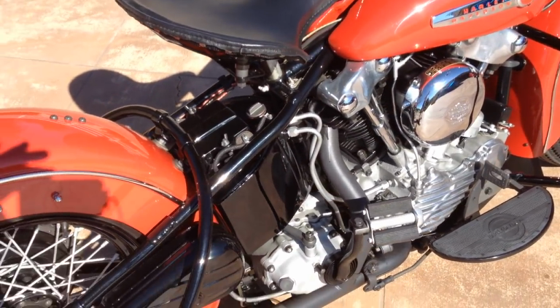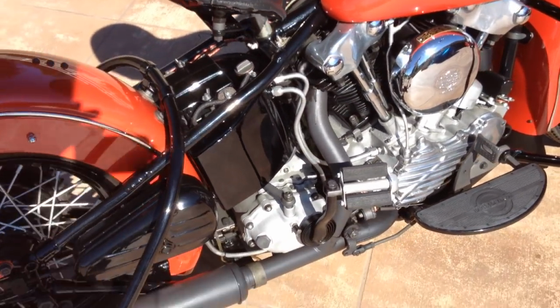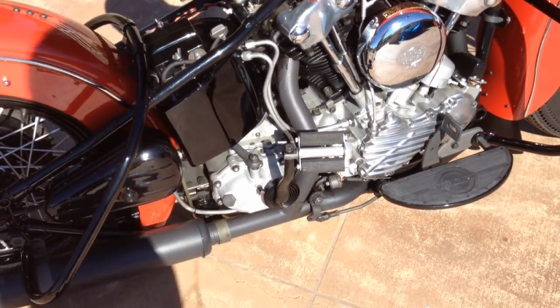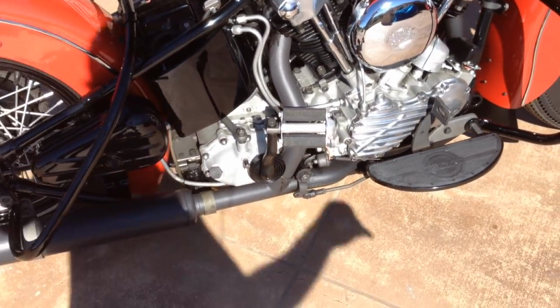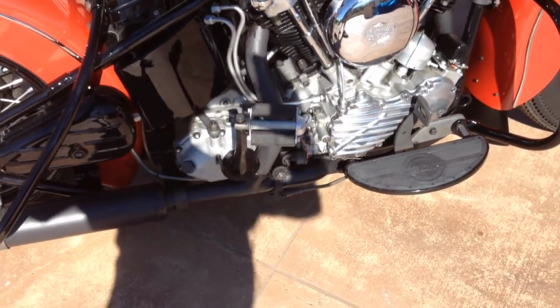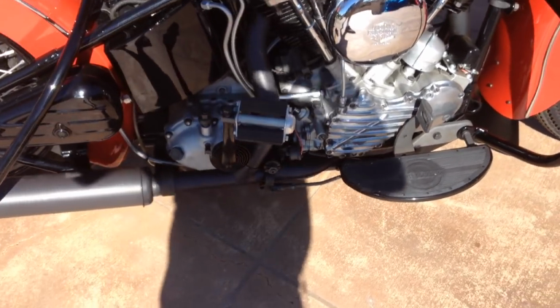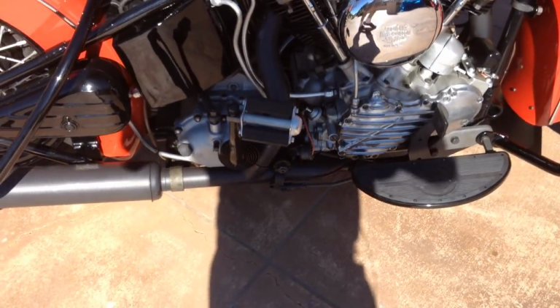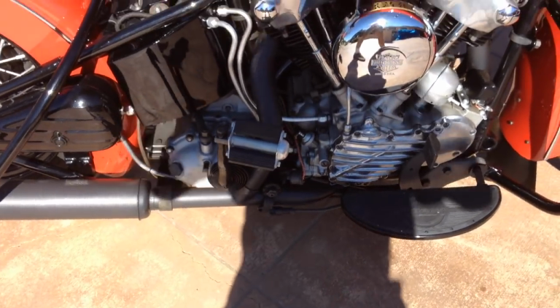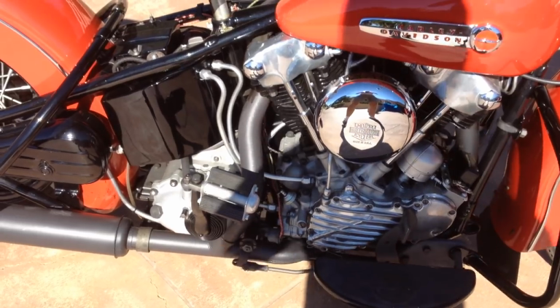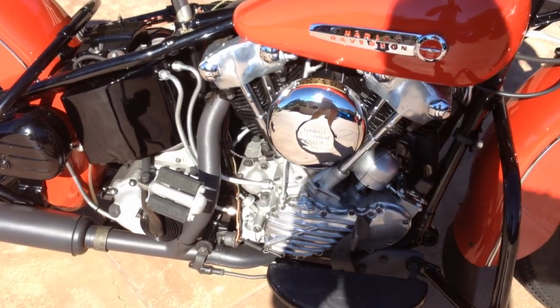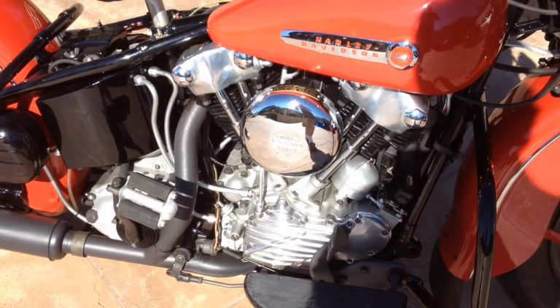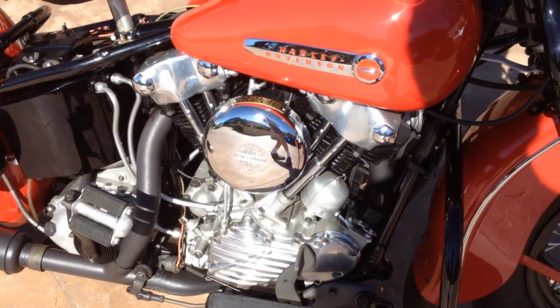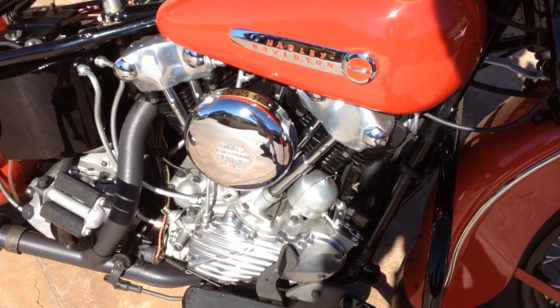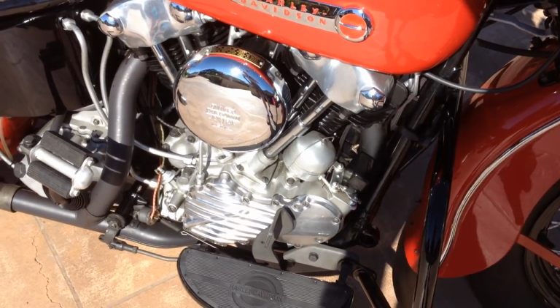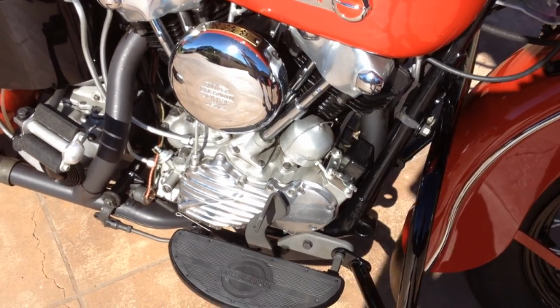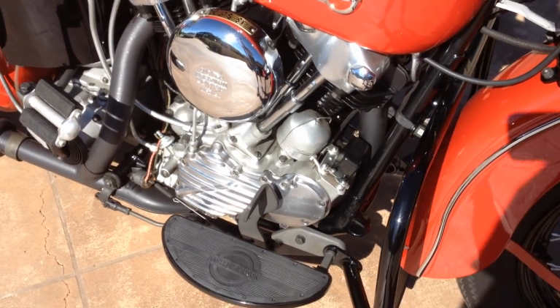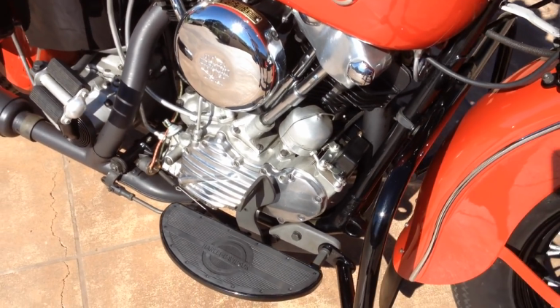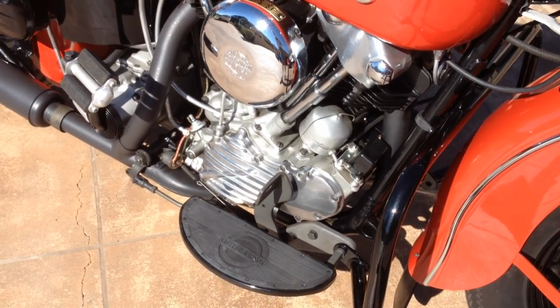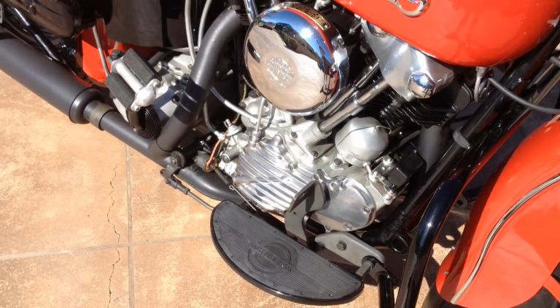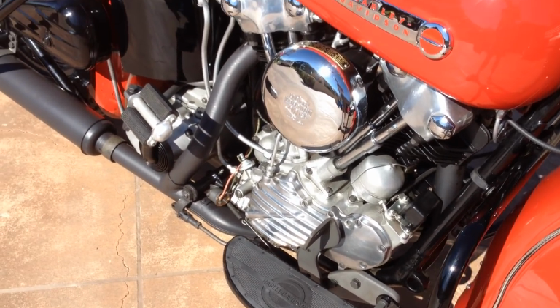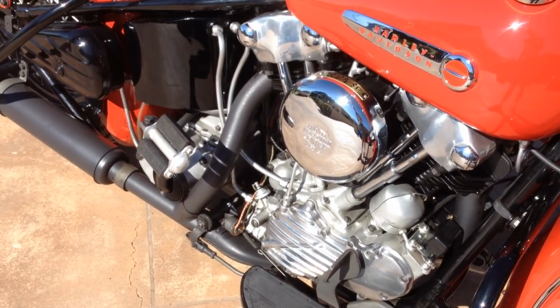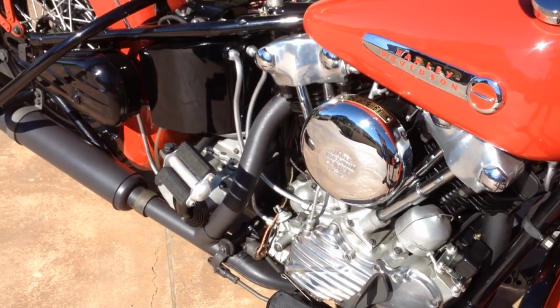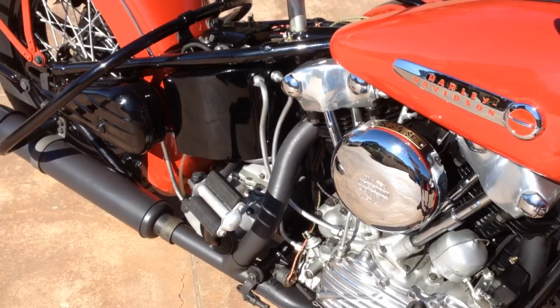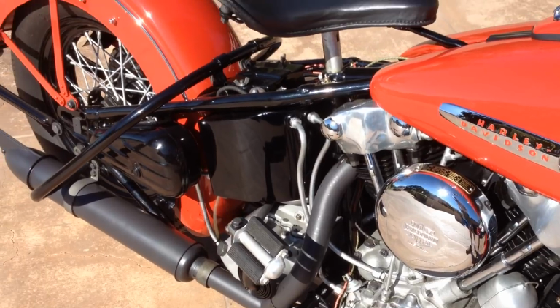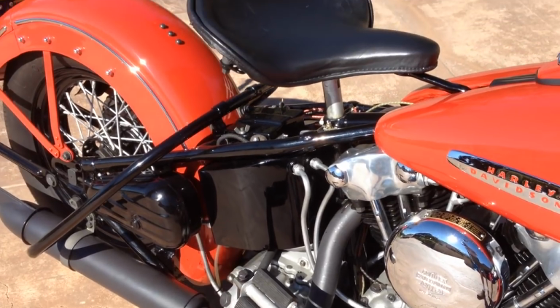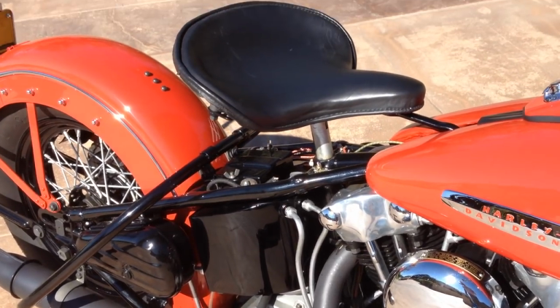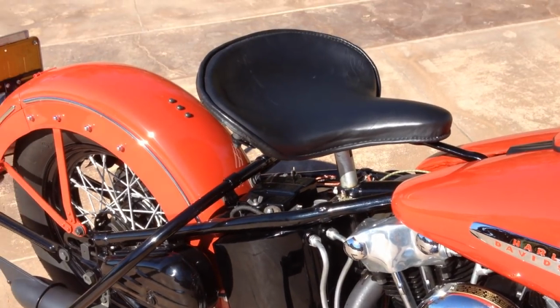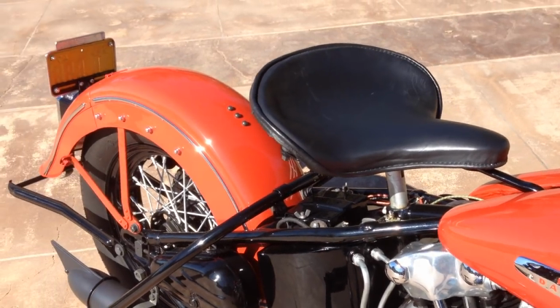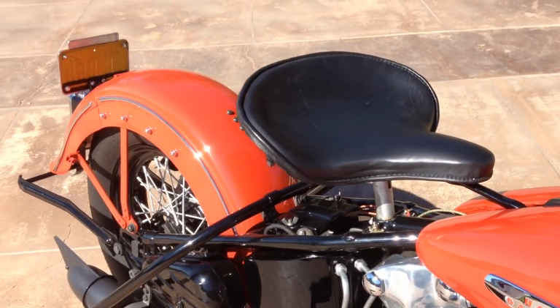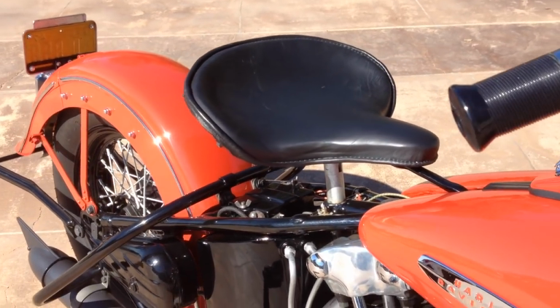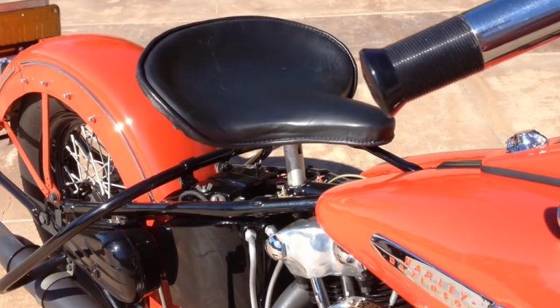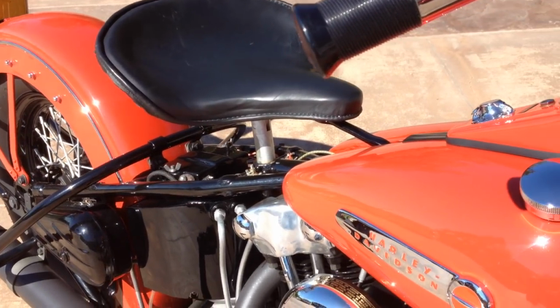It has a Carl's exhaust system on it, which is one of the best out on the market today, and the floorboards. Very, very little aftermarket on this bike.